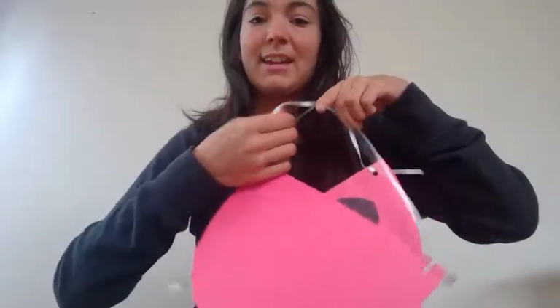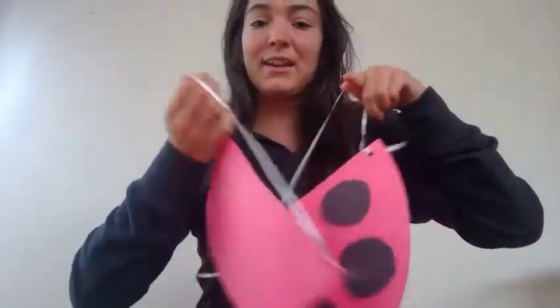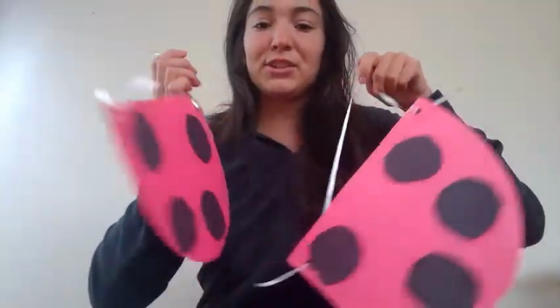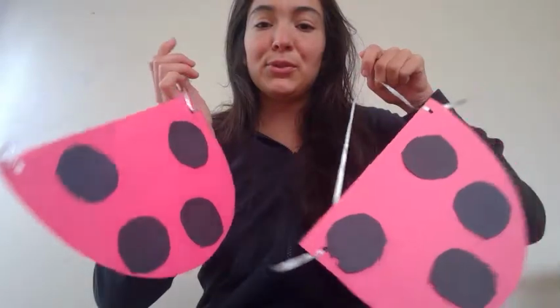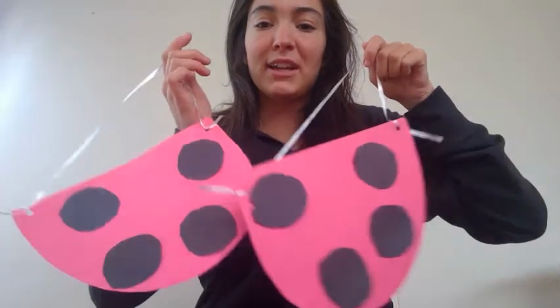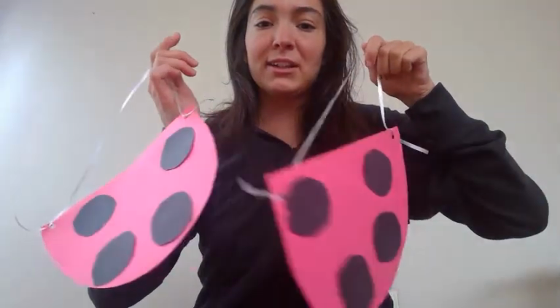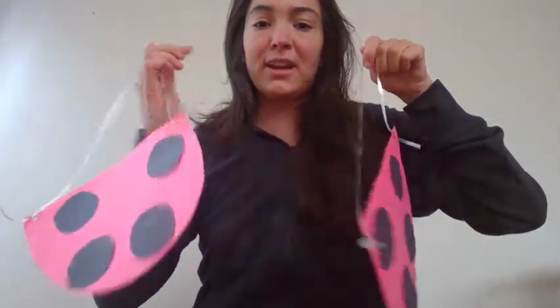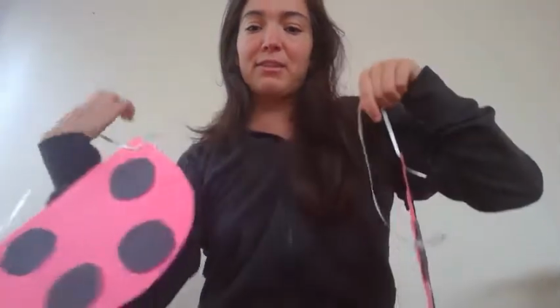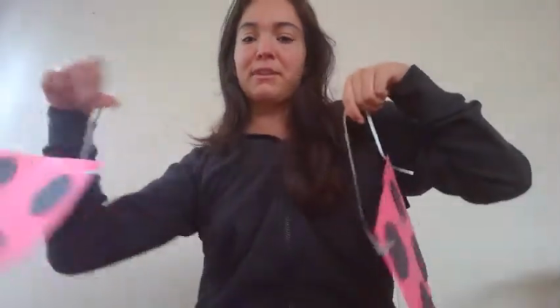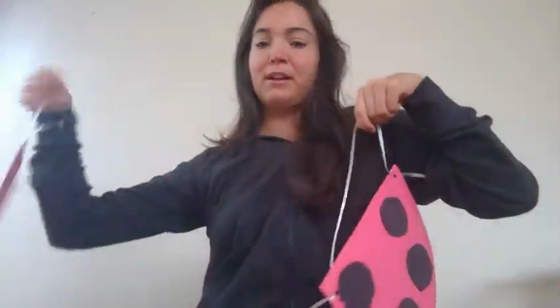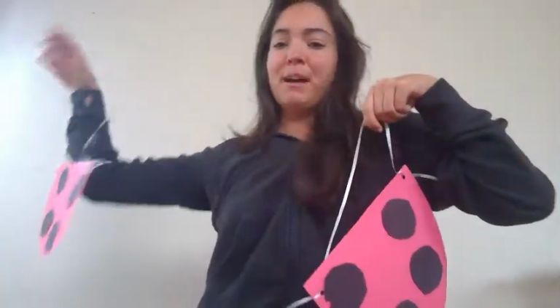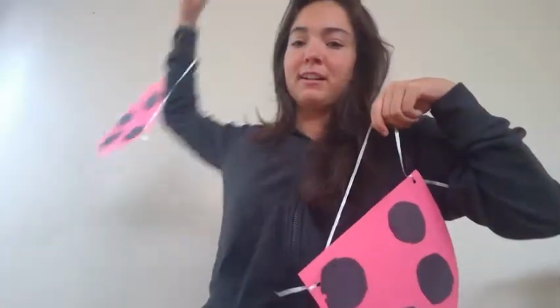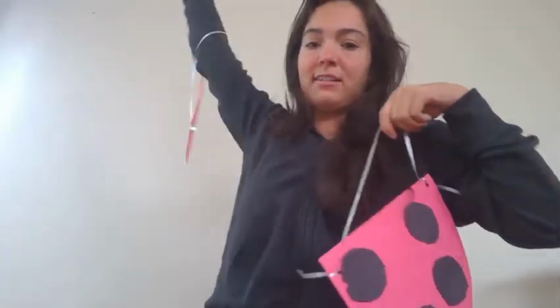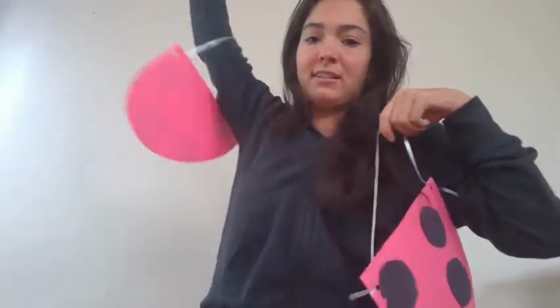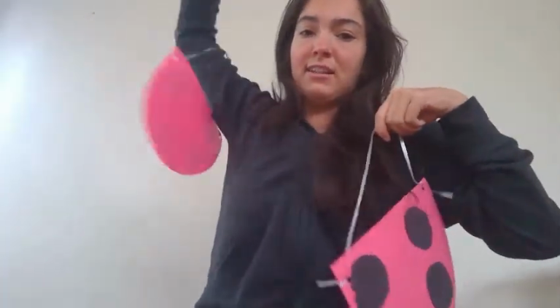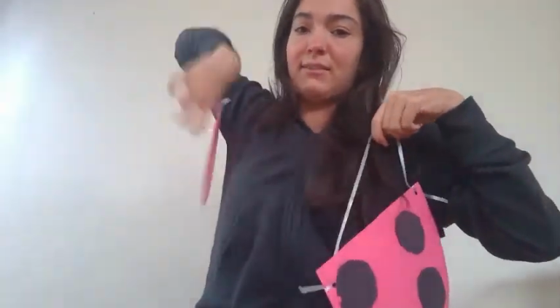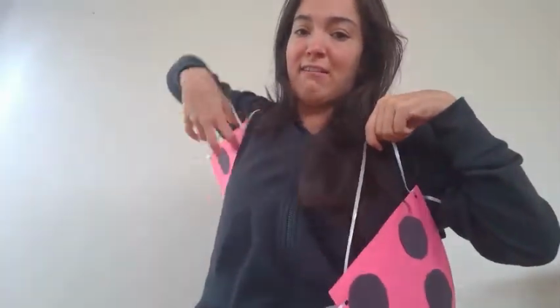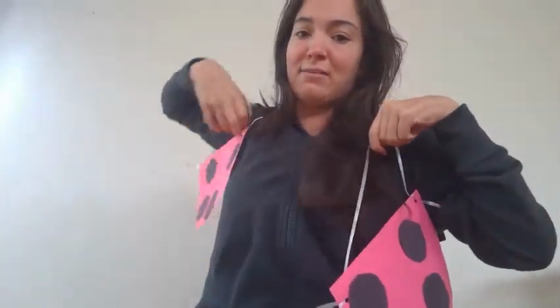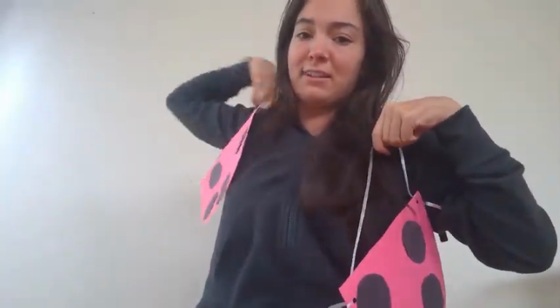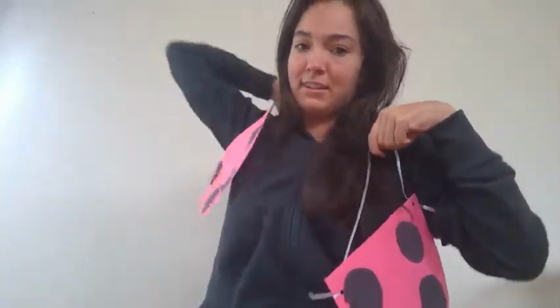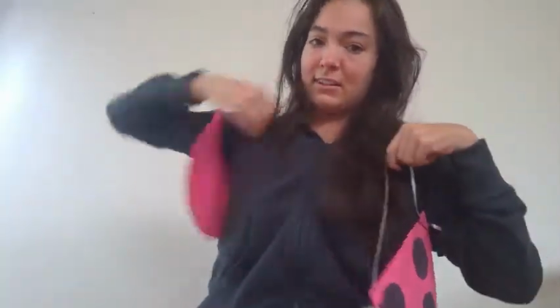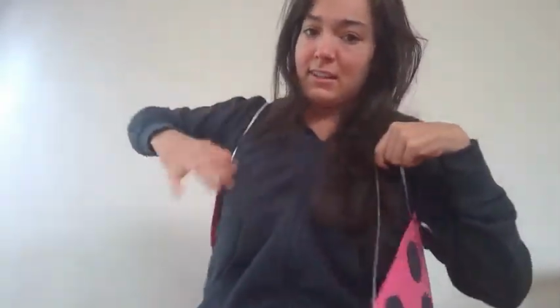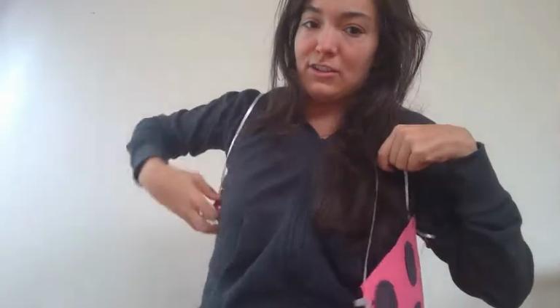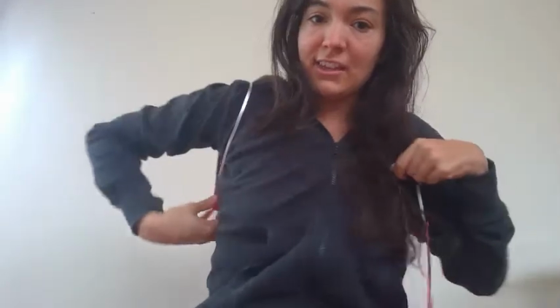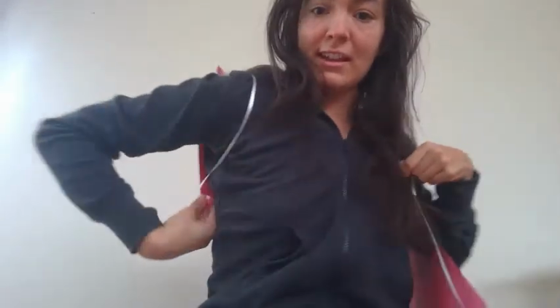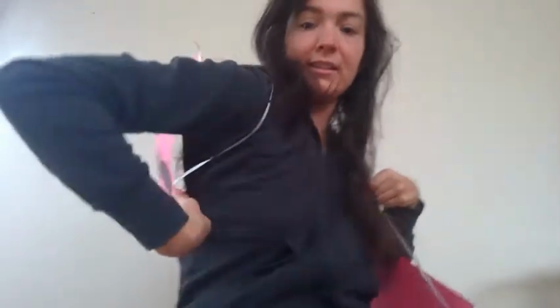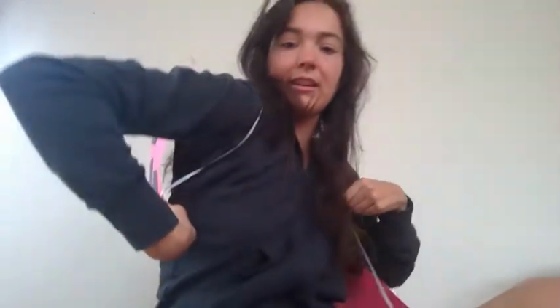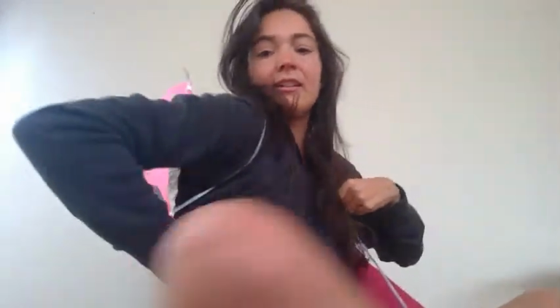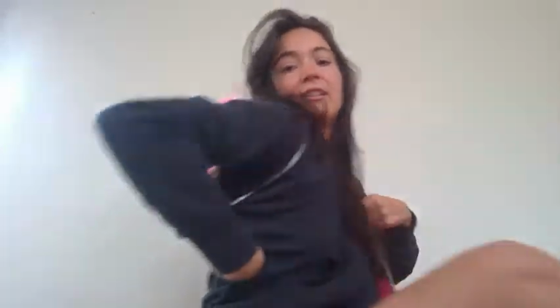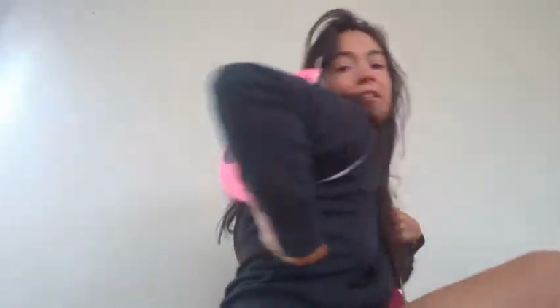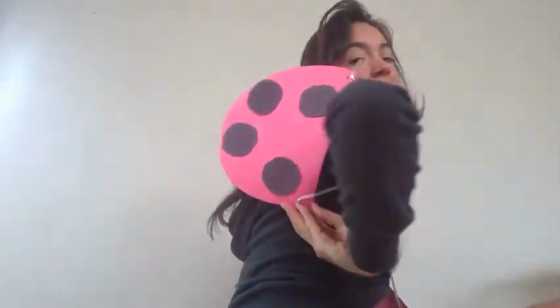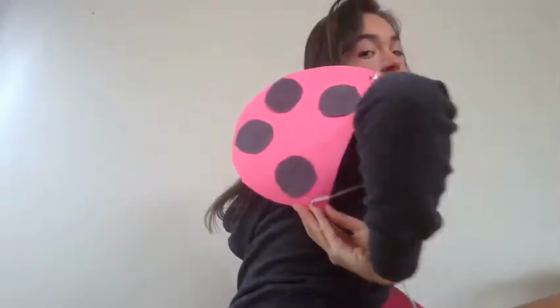Now you have two wings to wear. You can put them on your back to fly around, just like that. See?